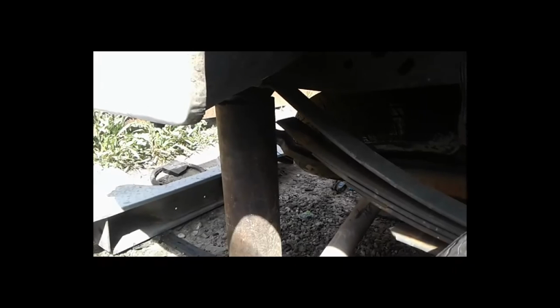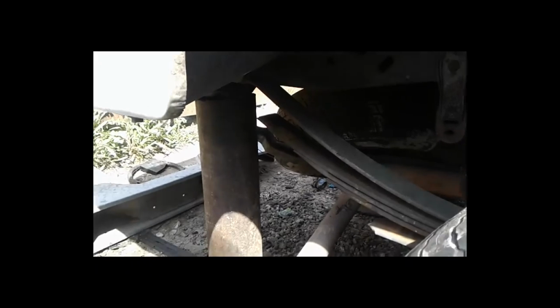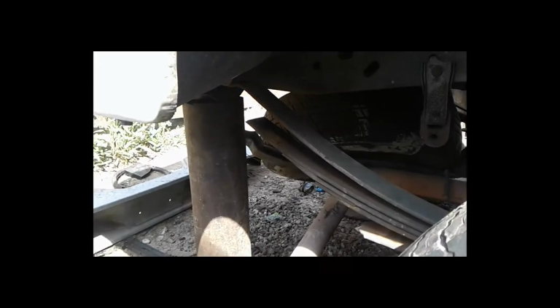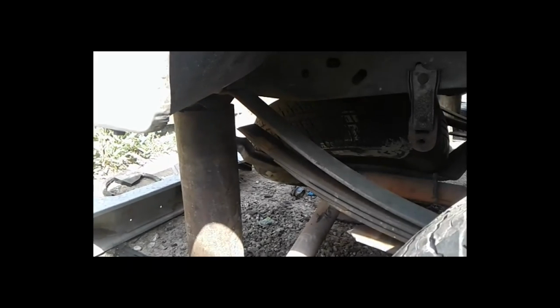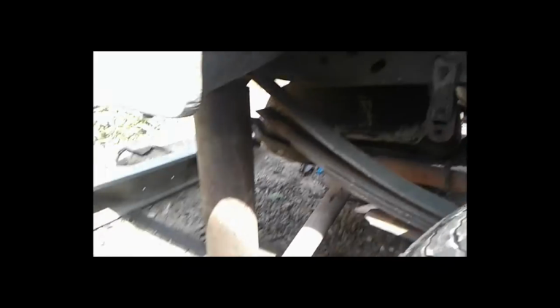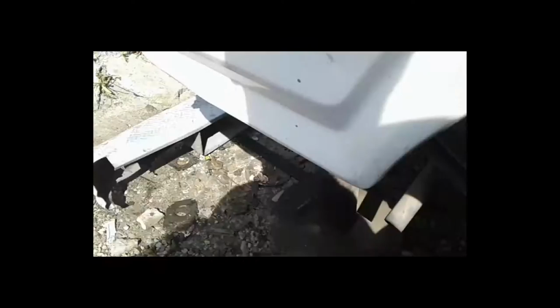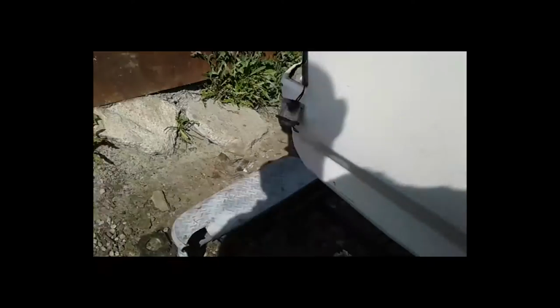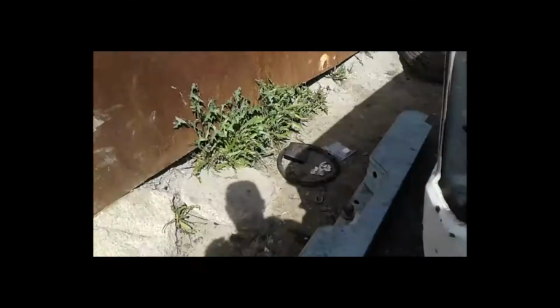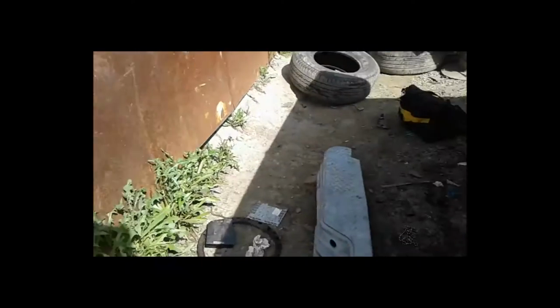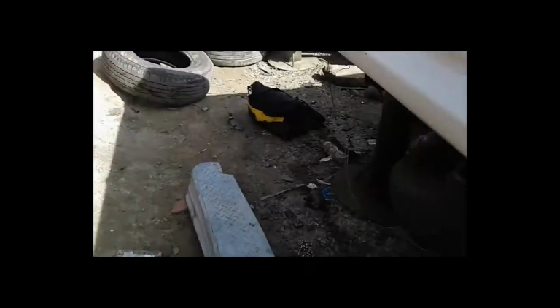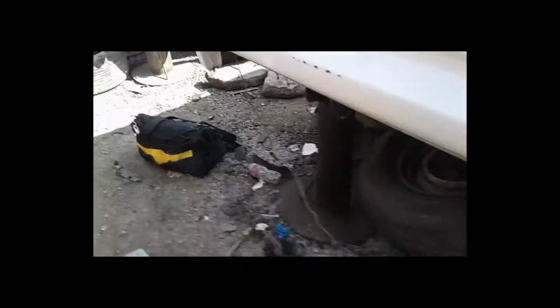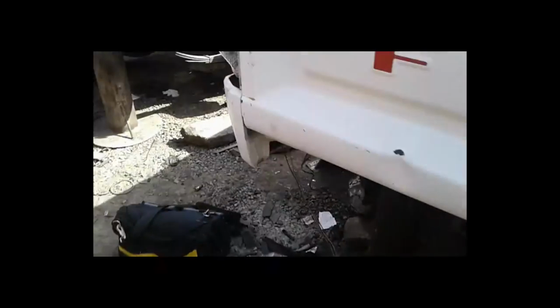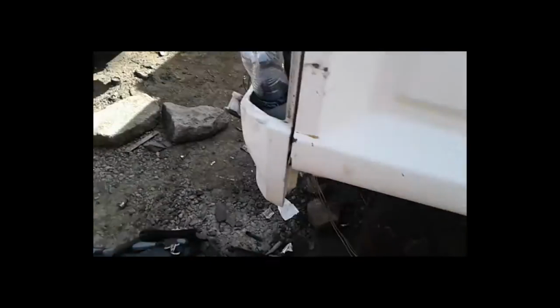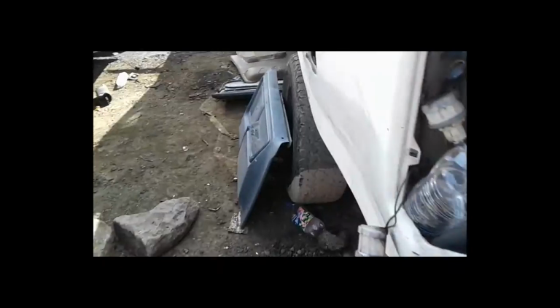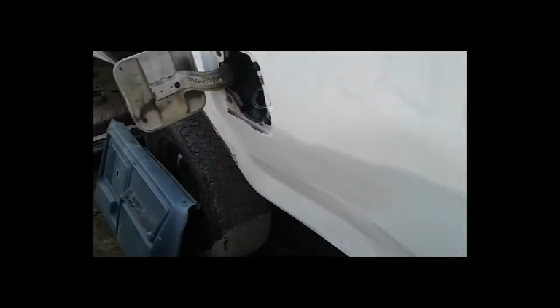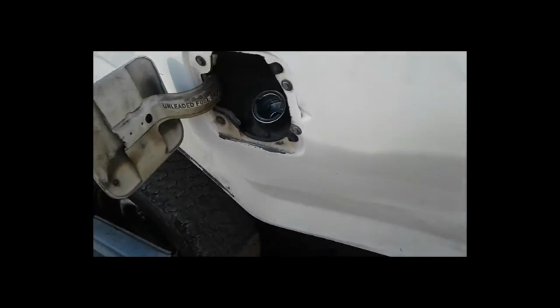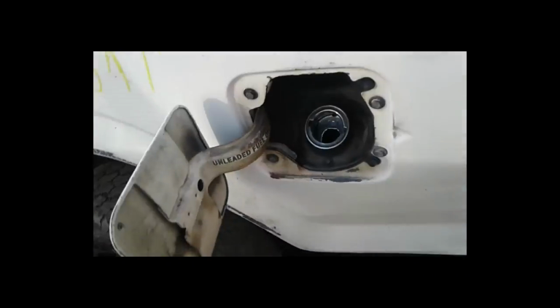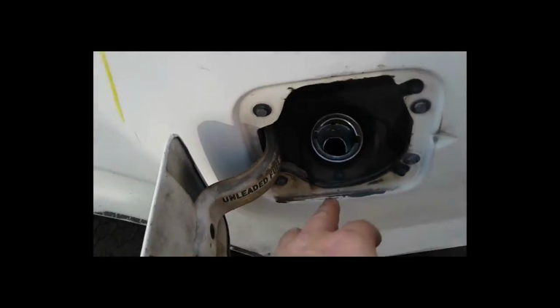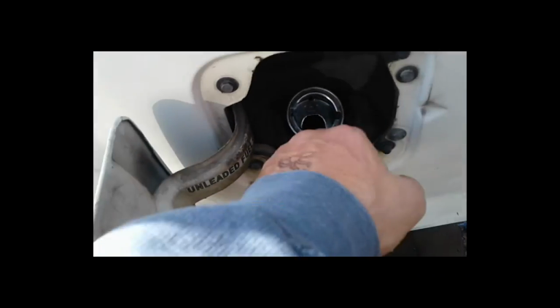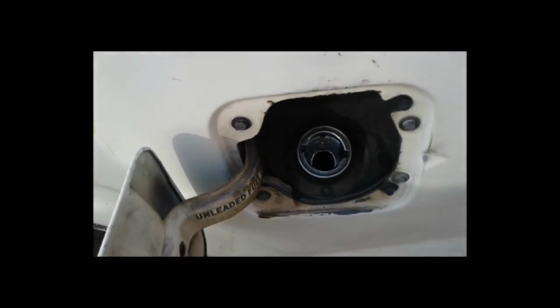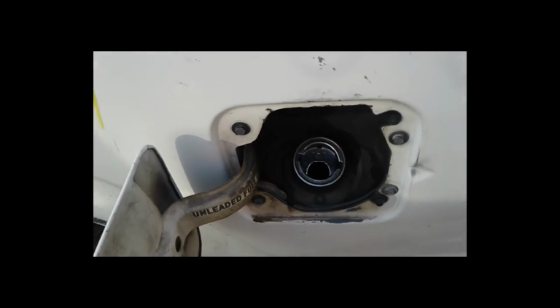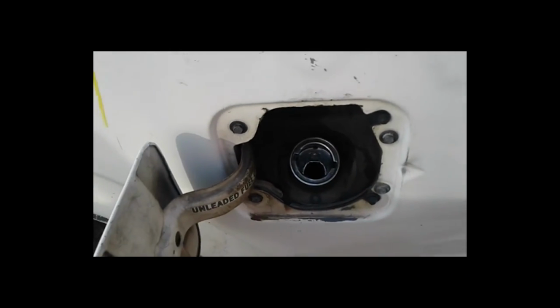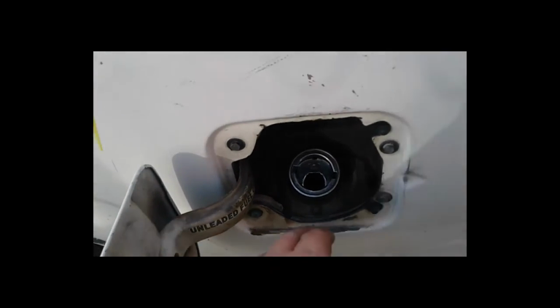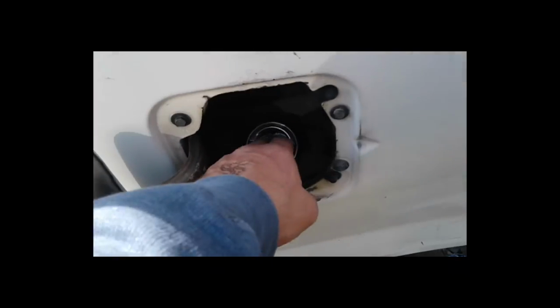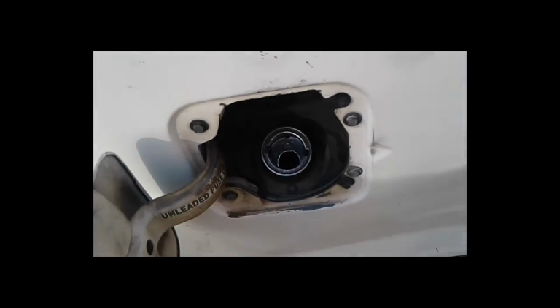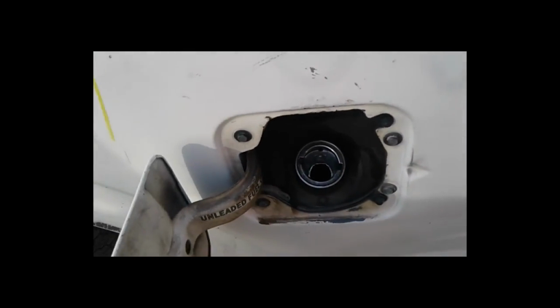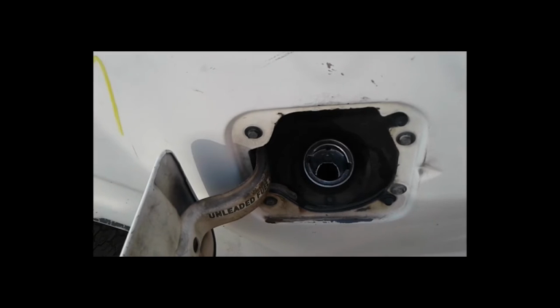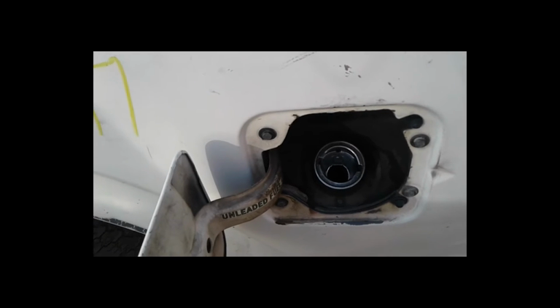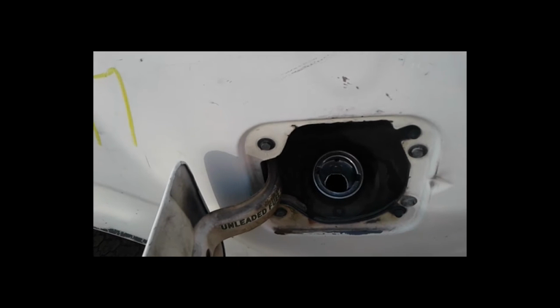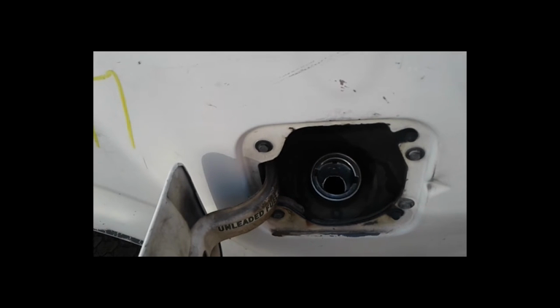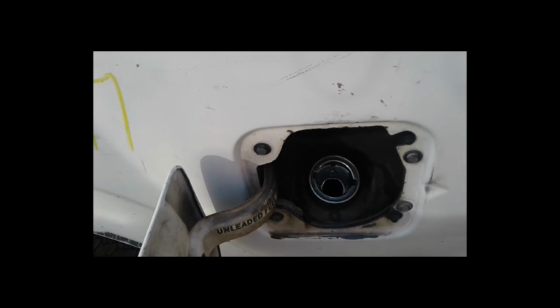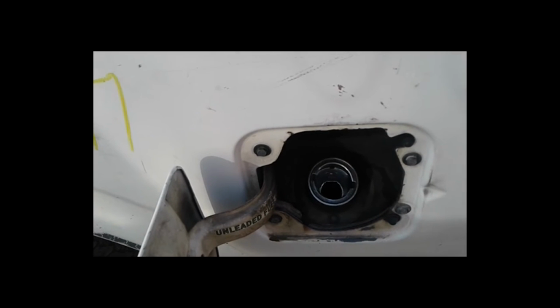I'm going to see if I can fabricate some sort of vent tube. I'm going to take this off and try to find one. I need to get the charcoal canister off and see if I can find a way to modify it and get a better vent tube on there.